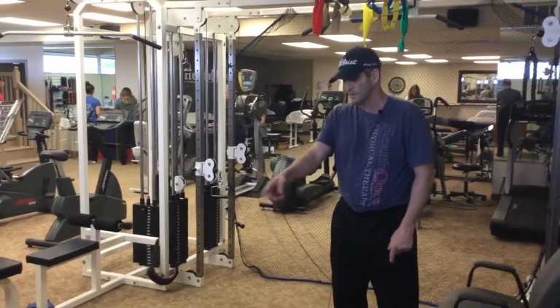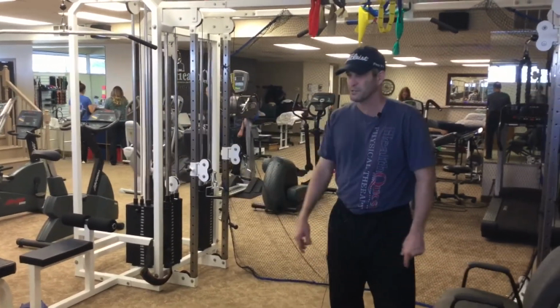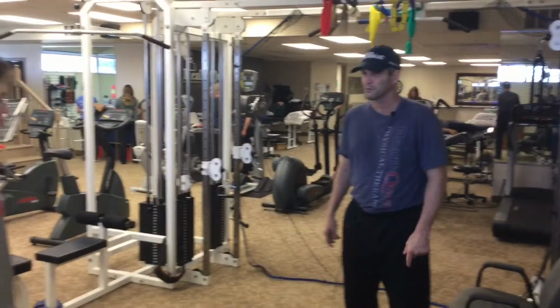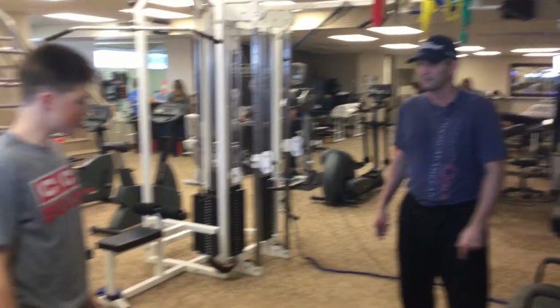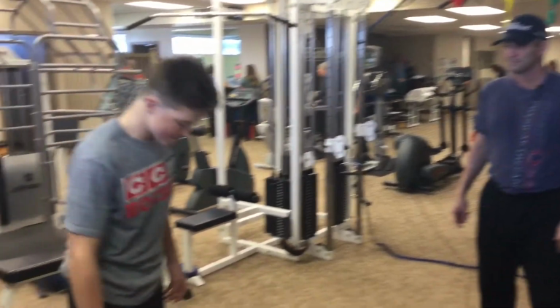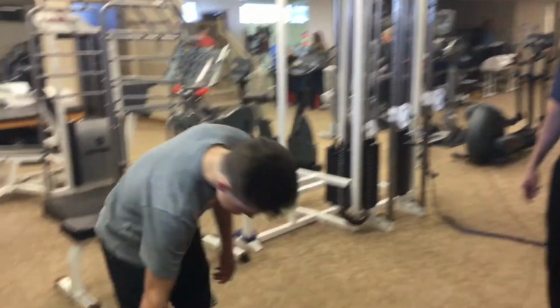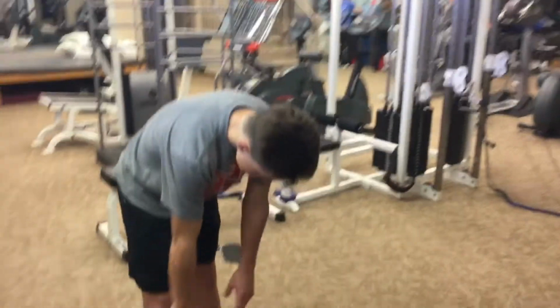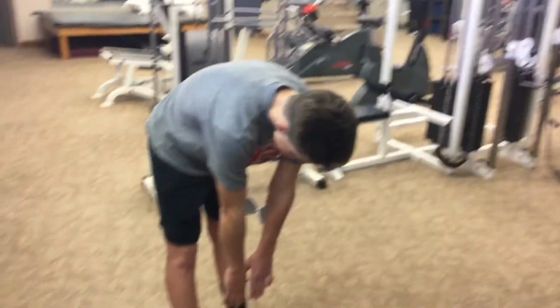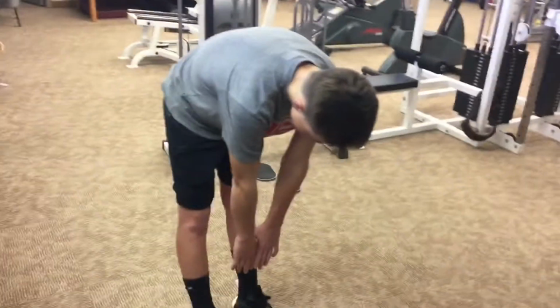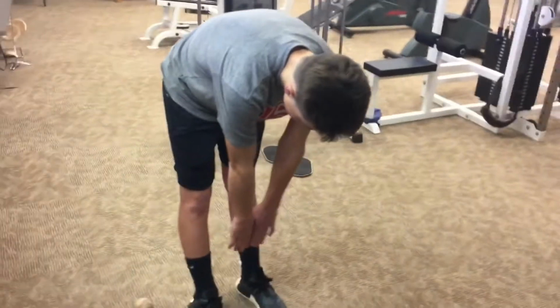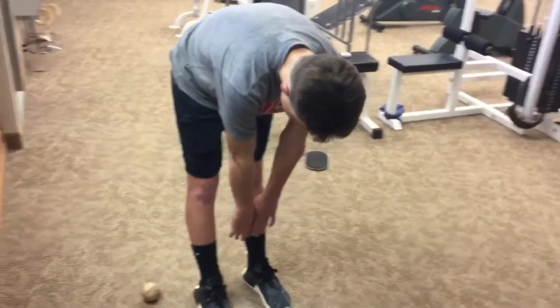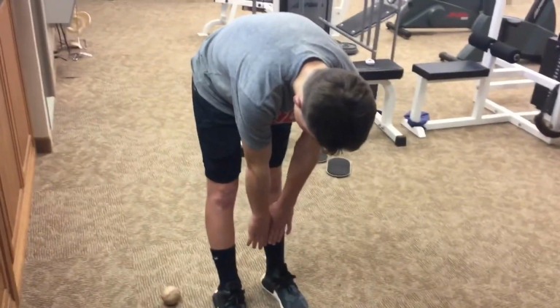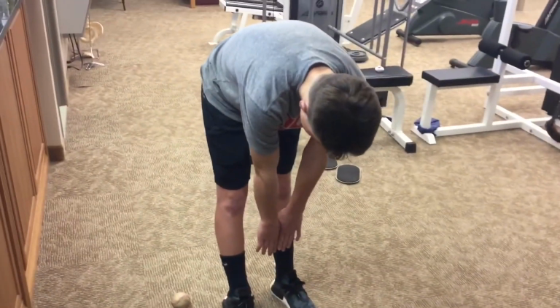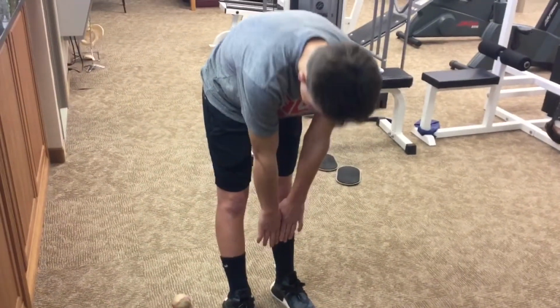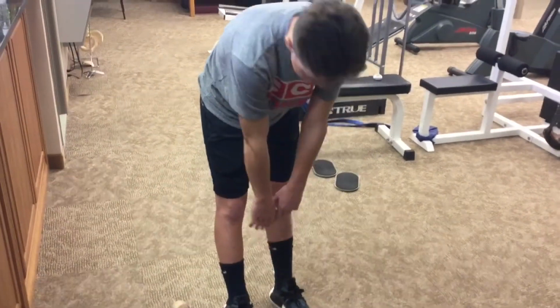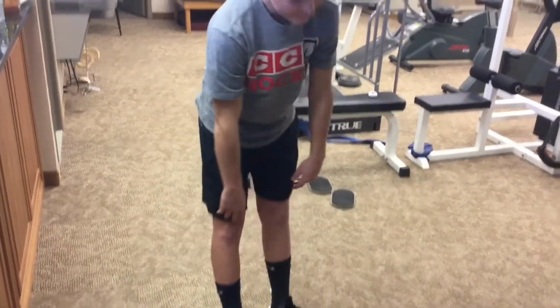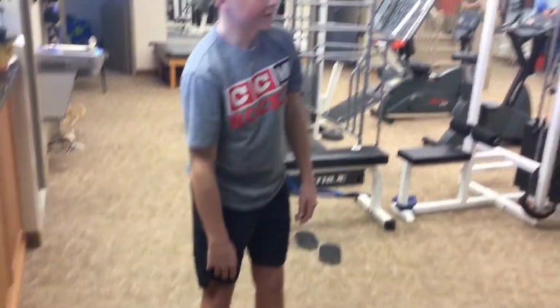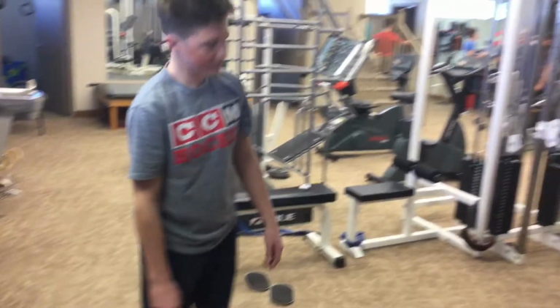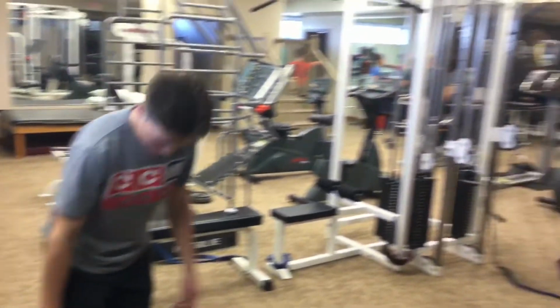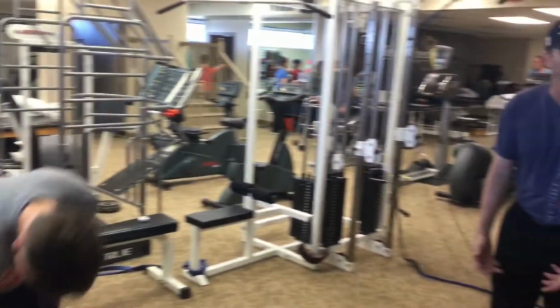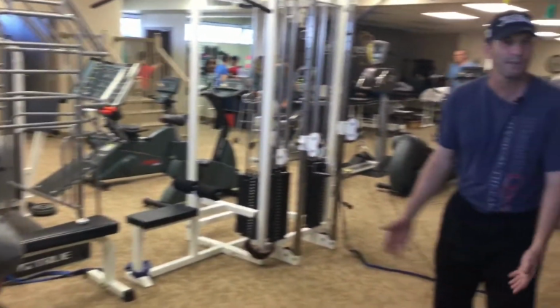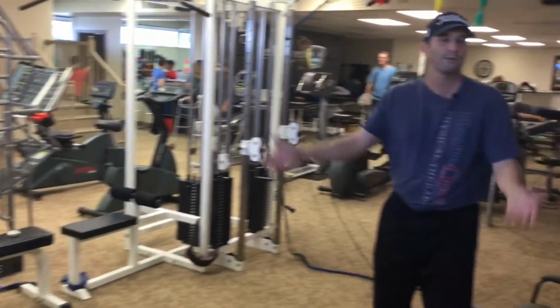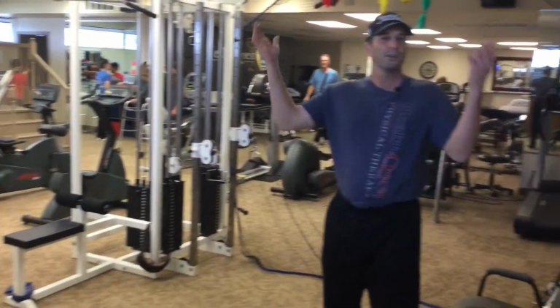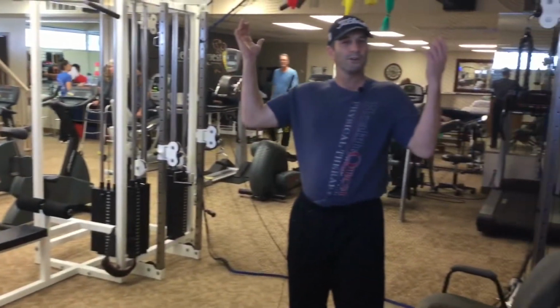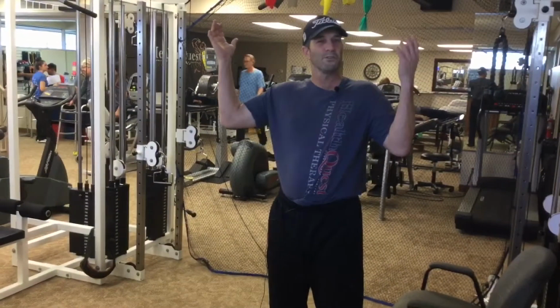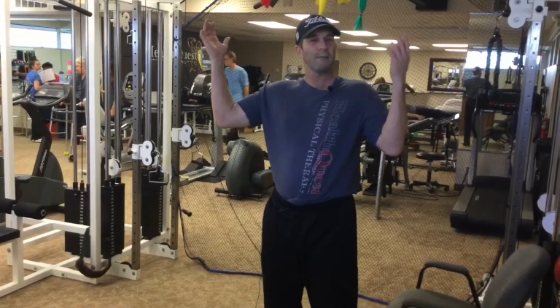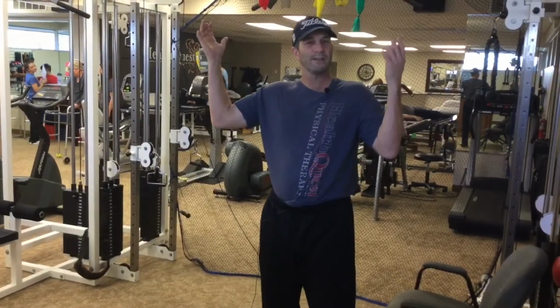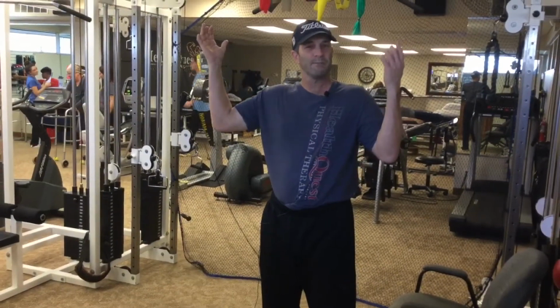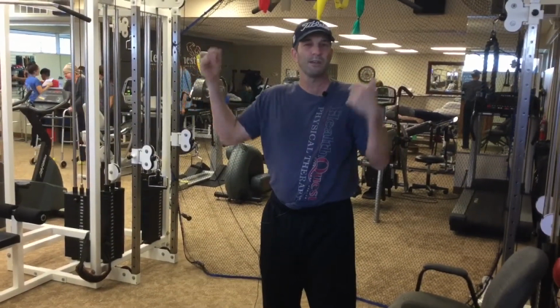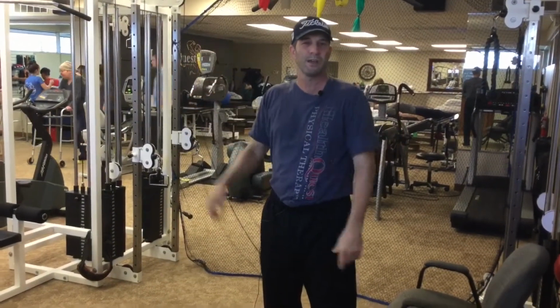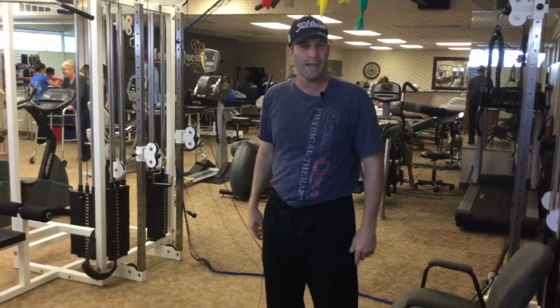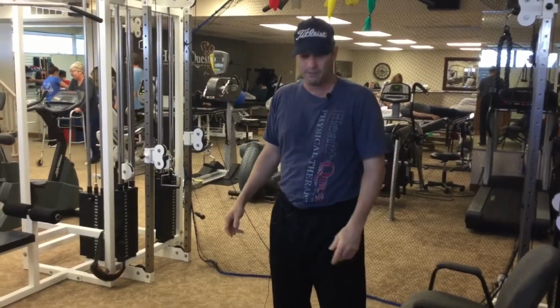Go over and touch your toes for me. That's going to be an issue we're going to address significantly in physical therapy — if you don't have hamstring flexibility, you're going to go further back beyond the scapular plane to try and make an accurate throw.